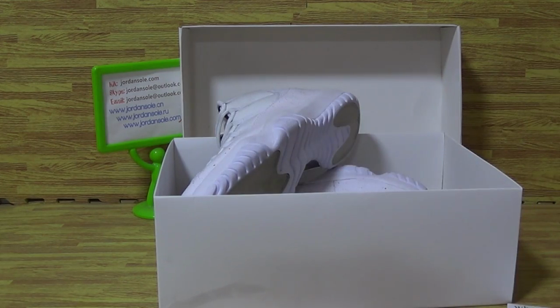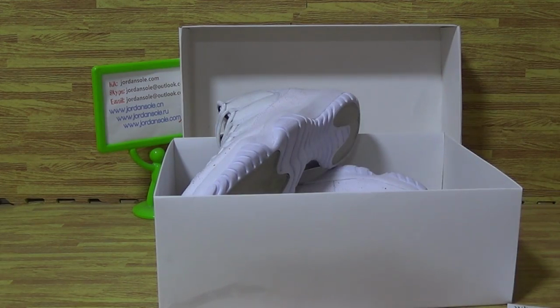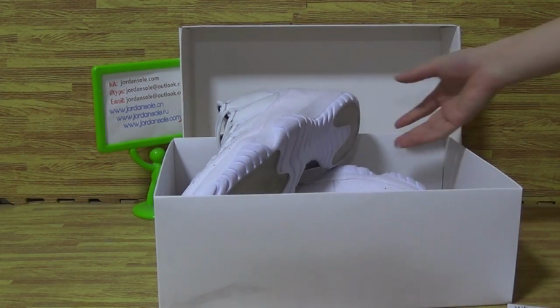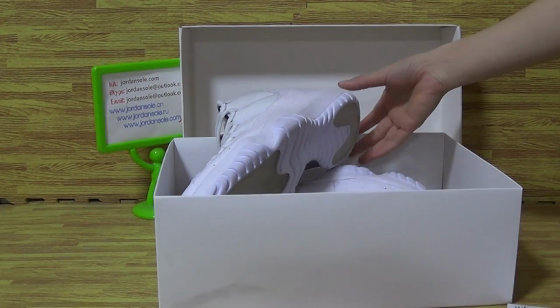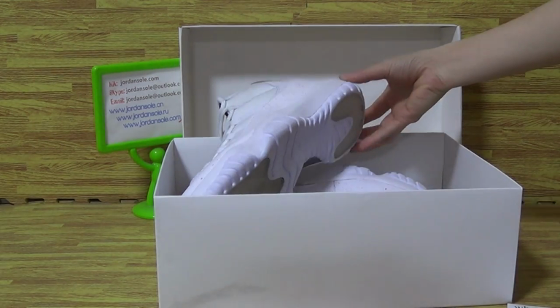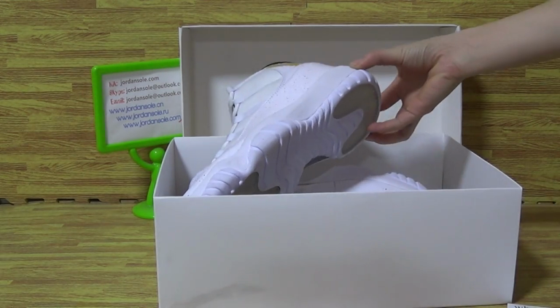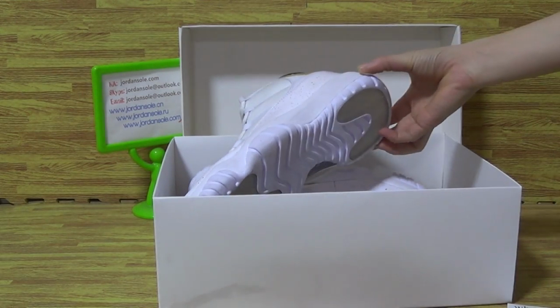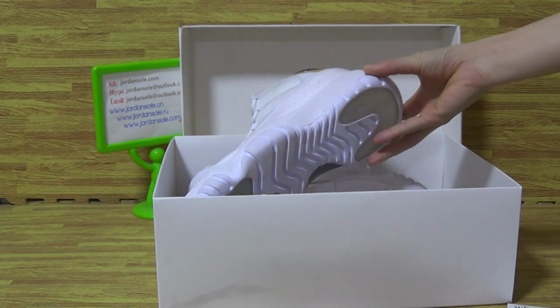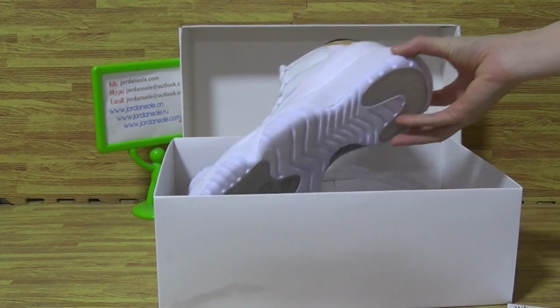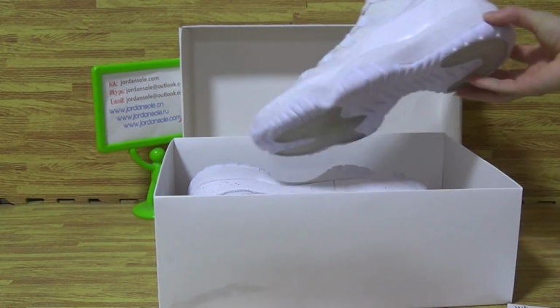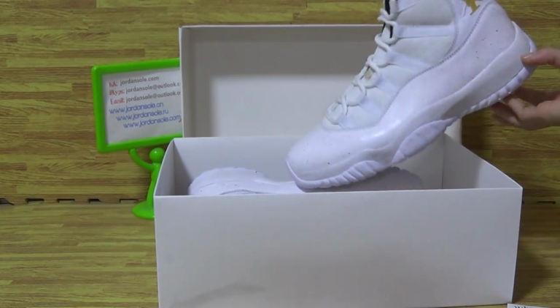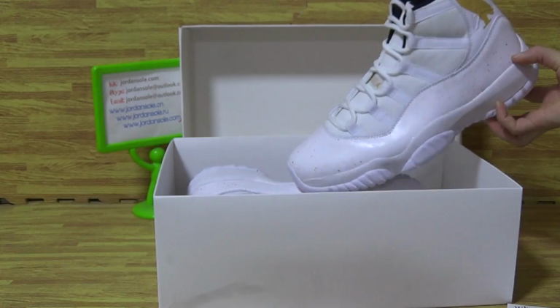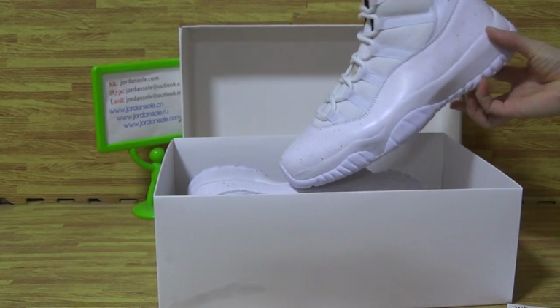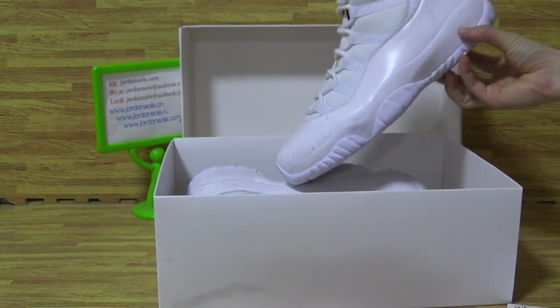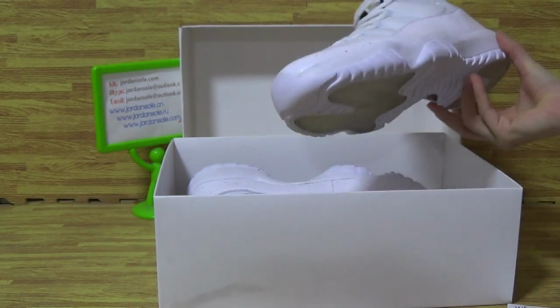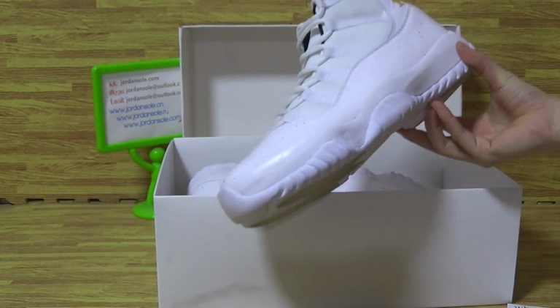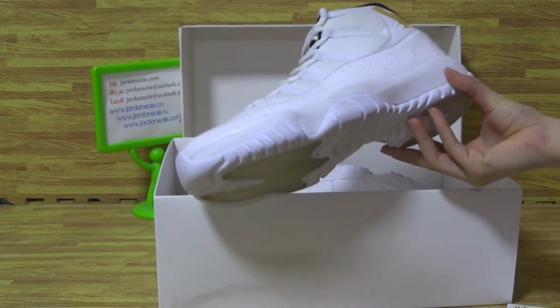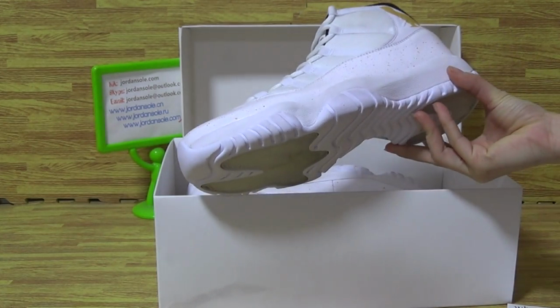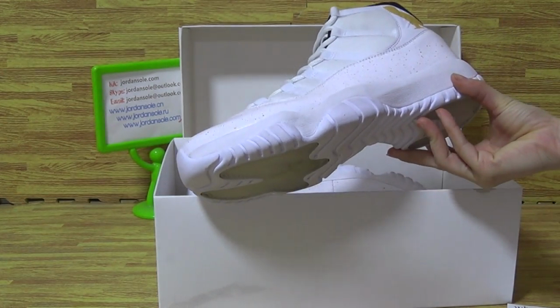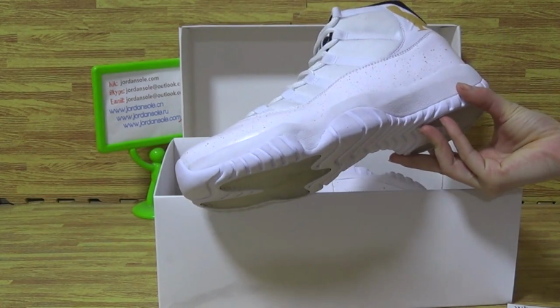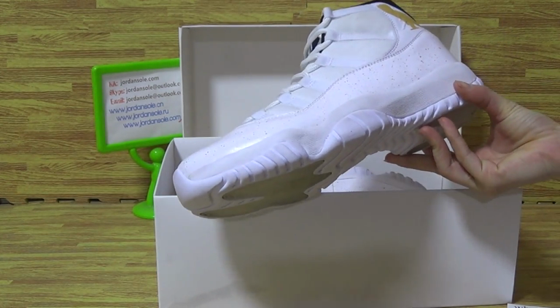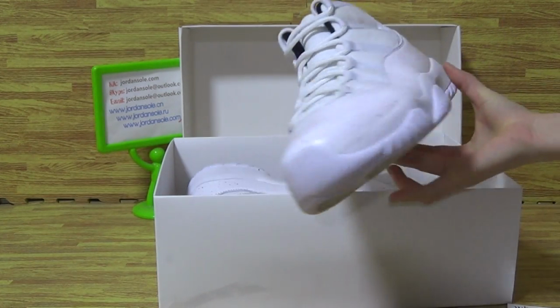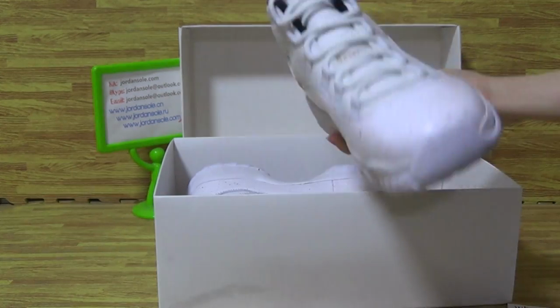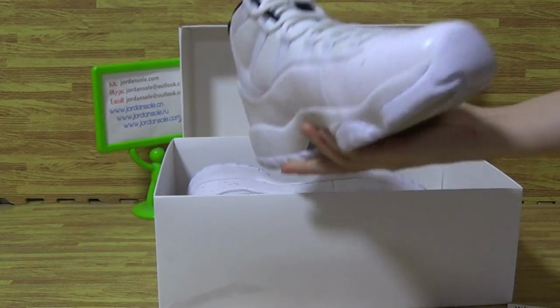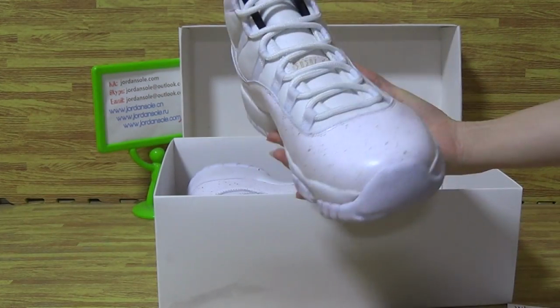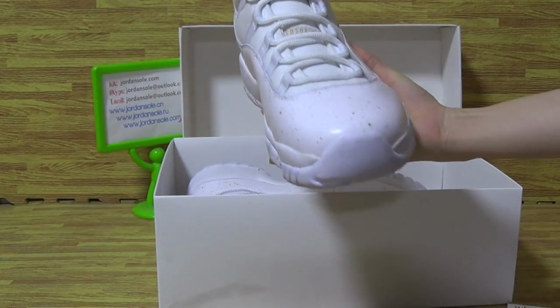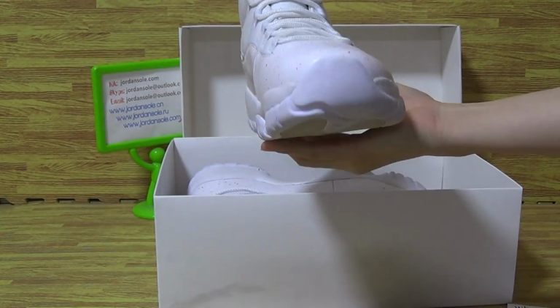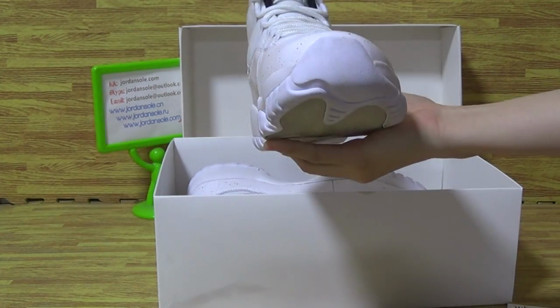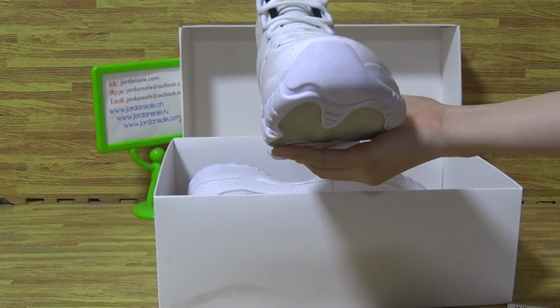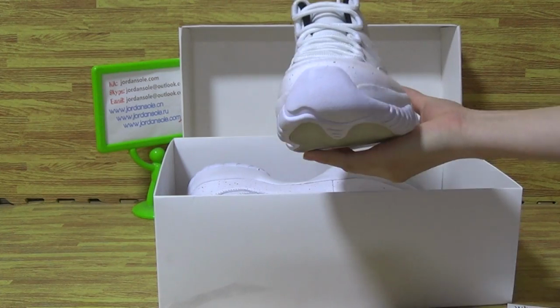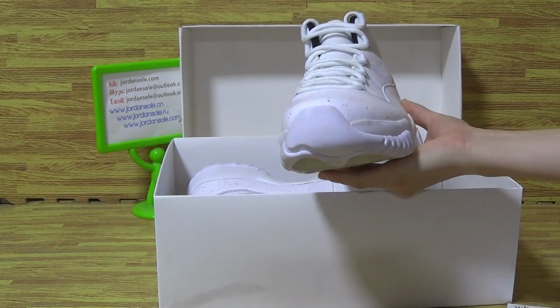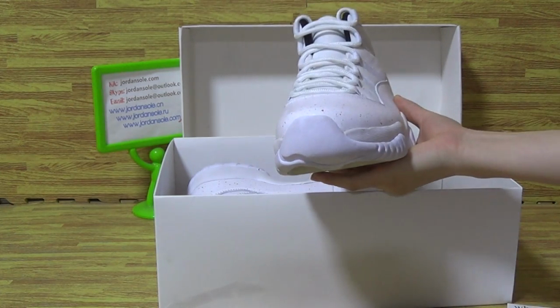Today we picked up an Authentic Air Jordan 11 in real white. It's in a white colorway. You can see it comes with the white top box.